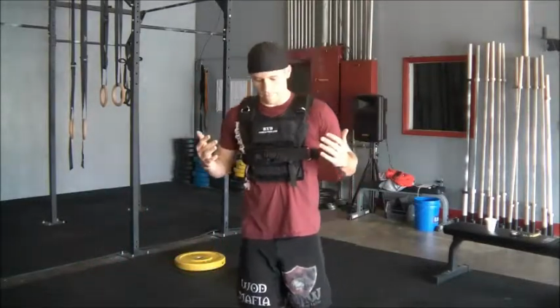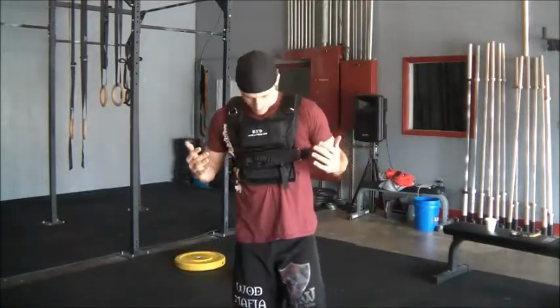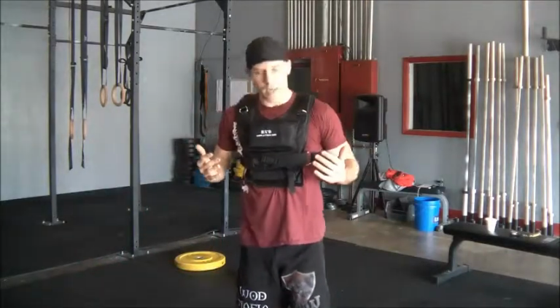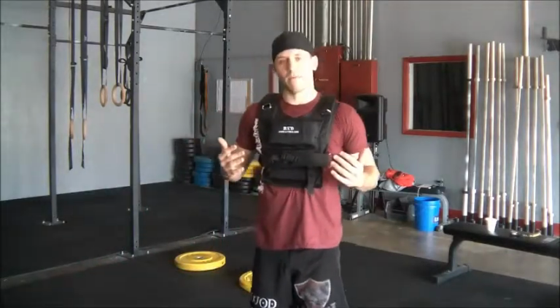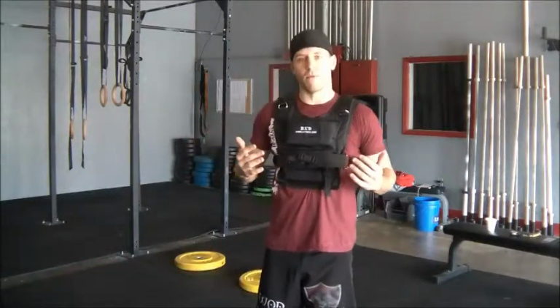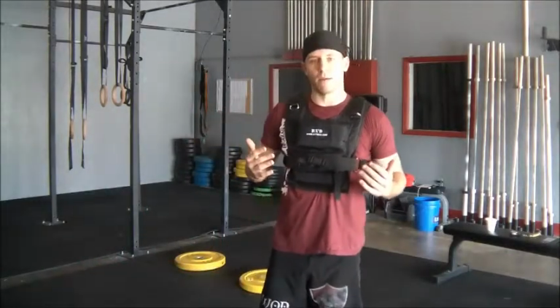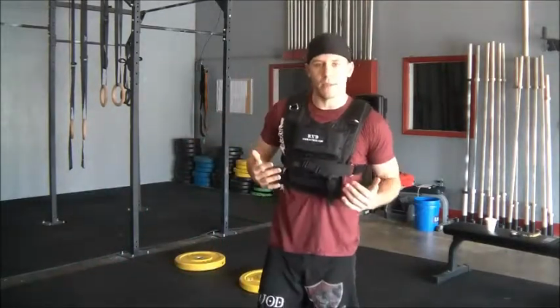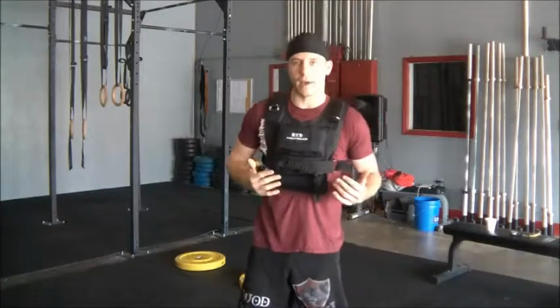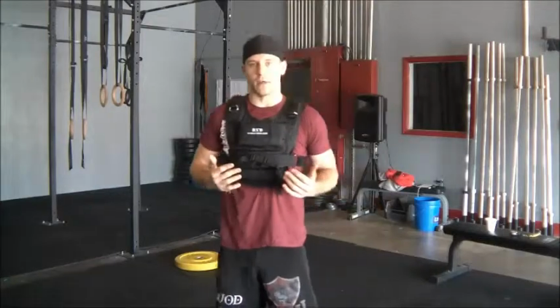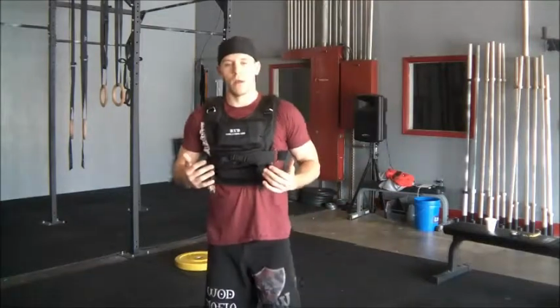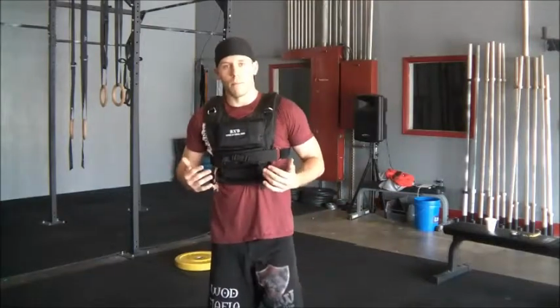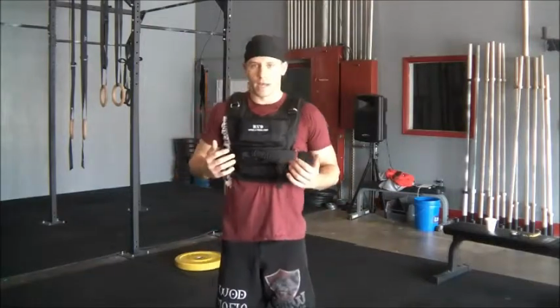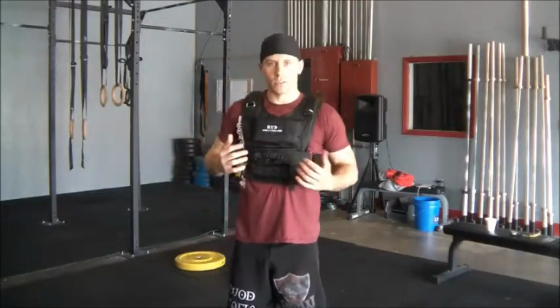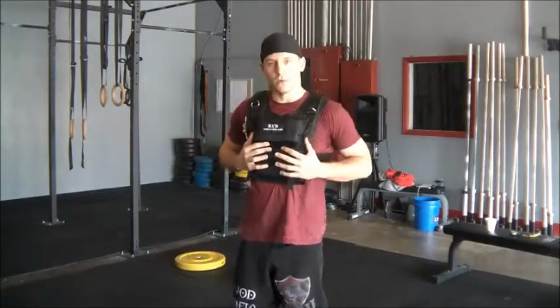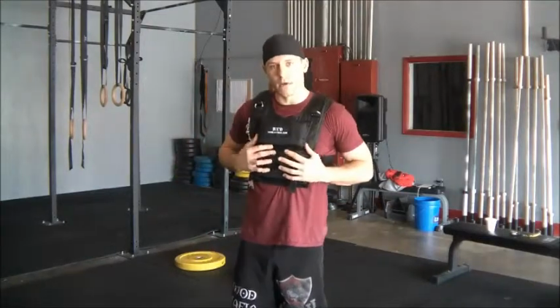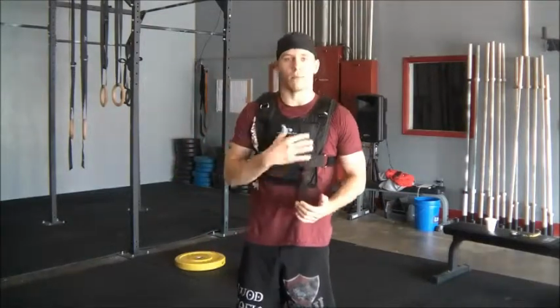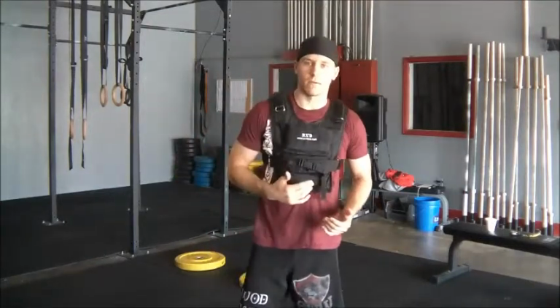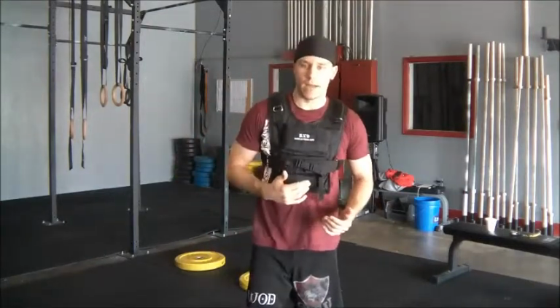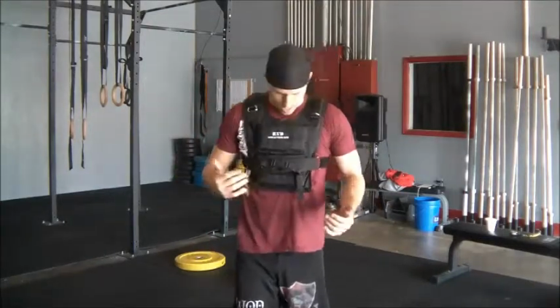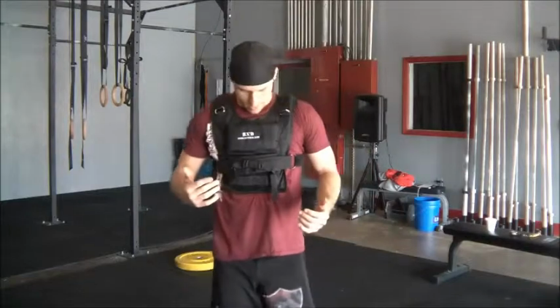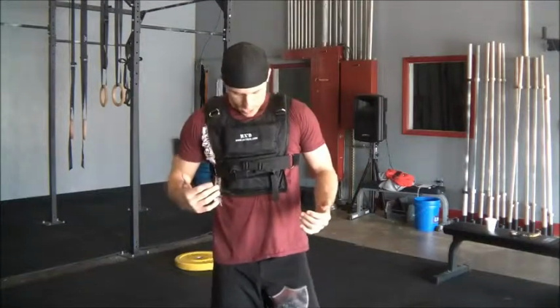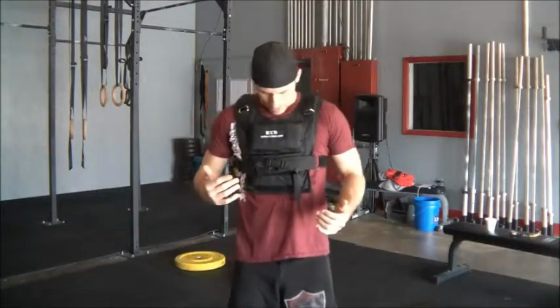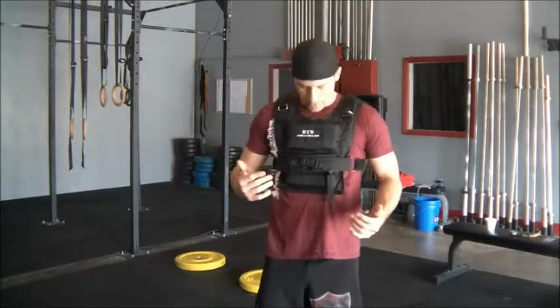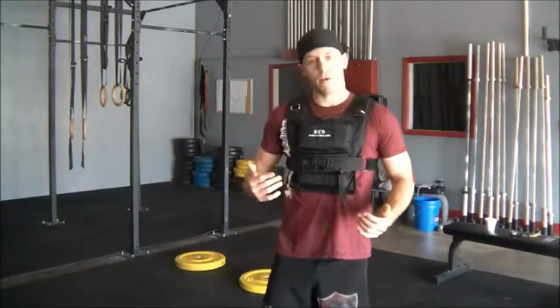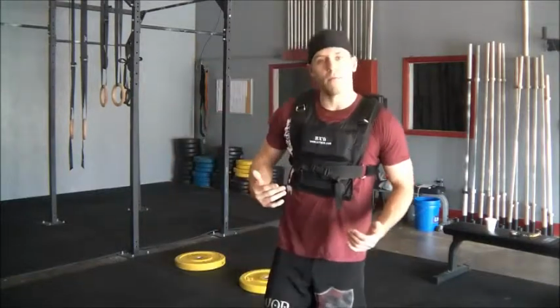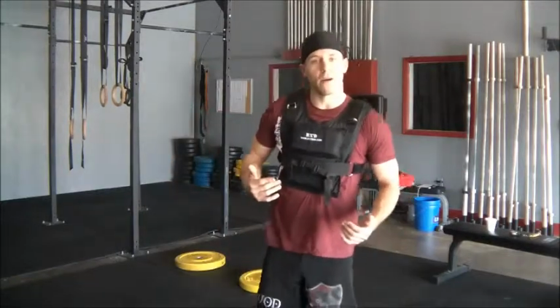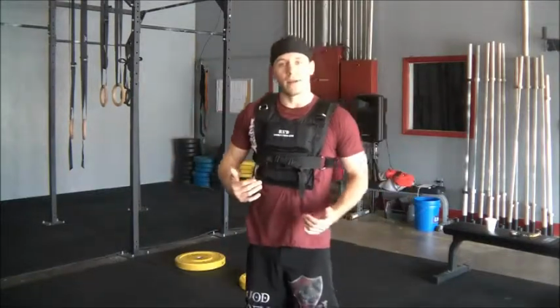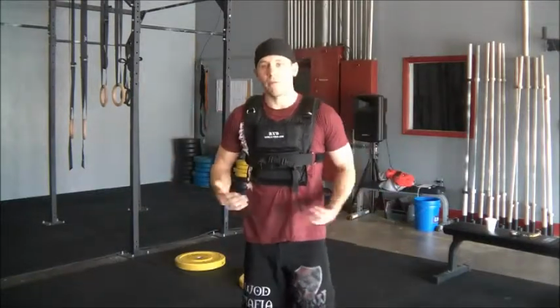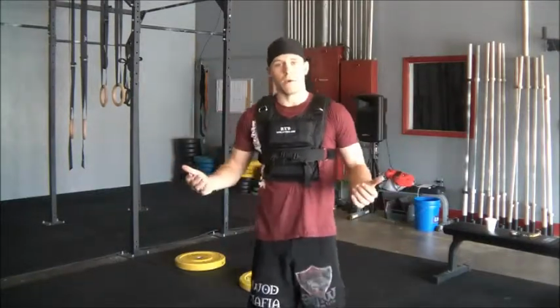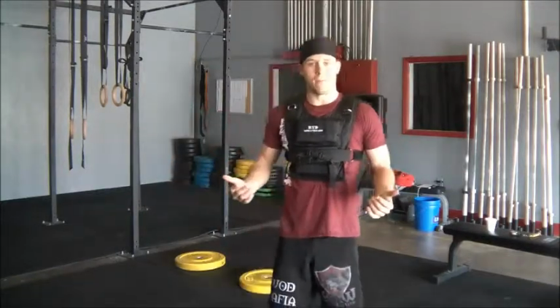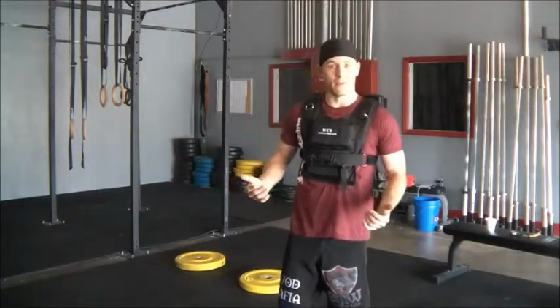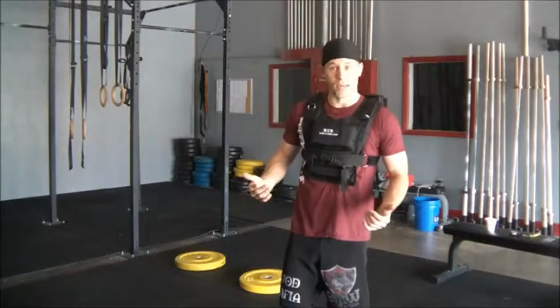I've had a couple of weighted vests before and I was pretty limited in what I could do based on the looseness of them or some of the weights falling out. This one I was a little apprehensive with at first, but I have to tell you how happy I am with this thing.